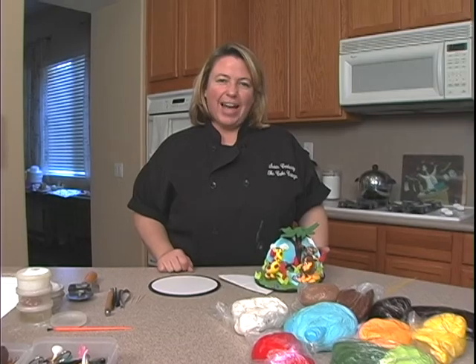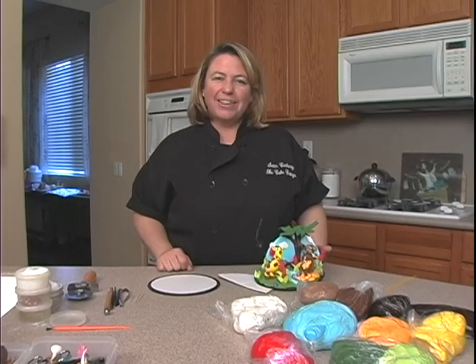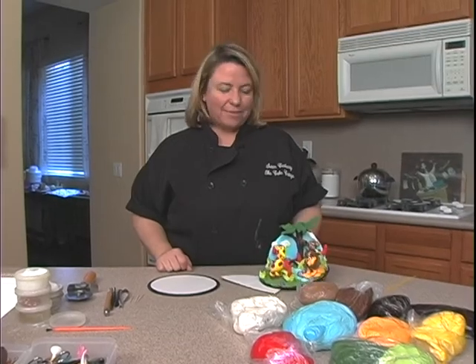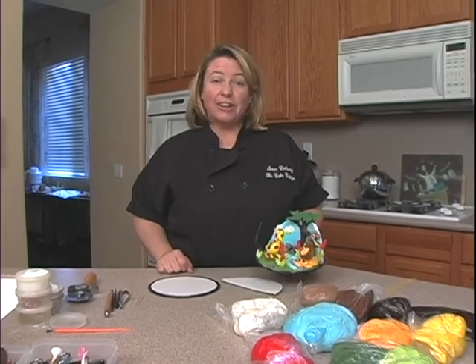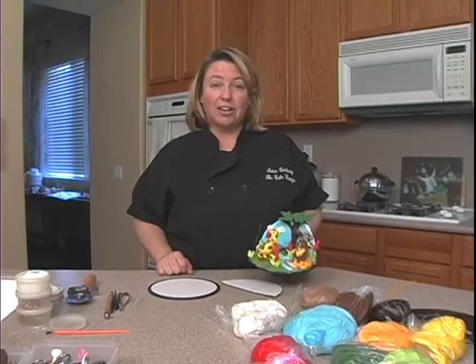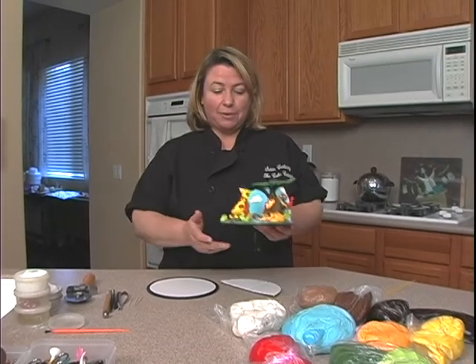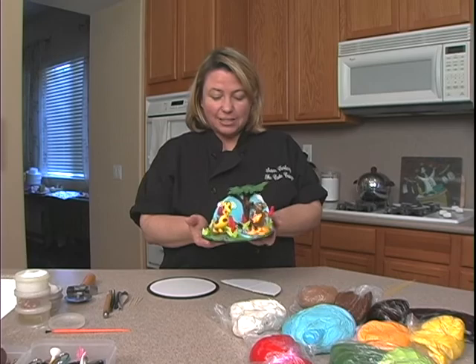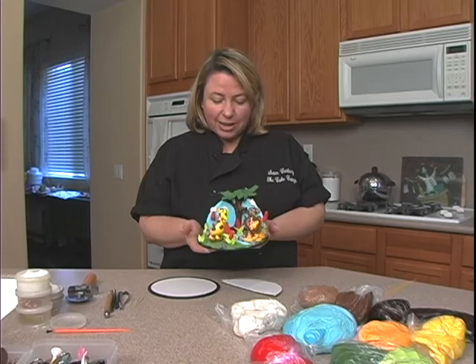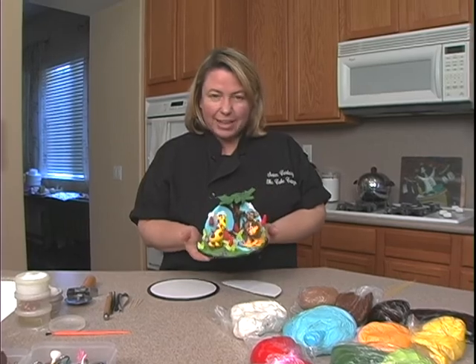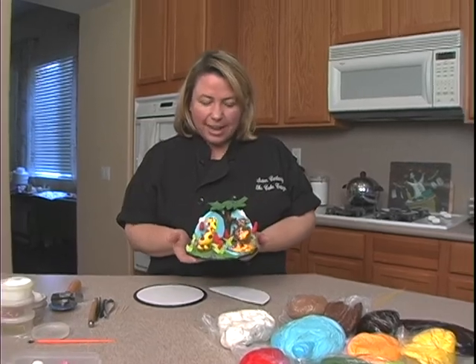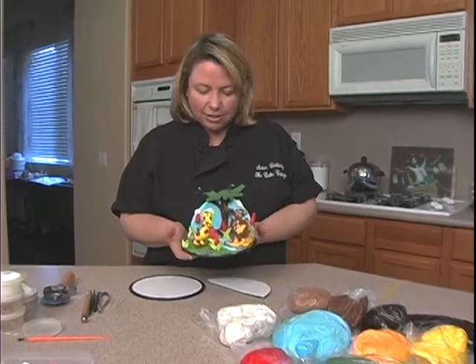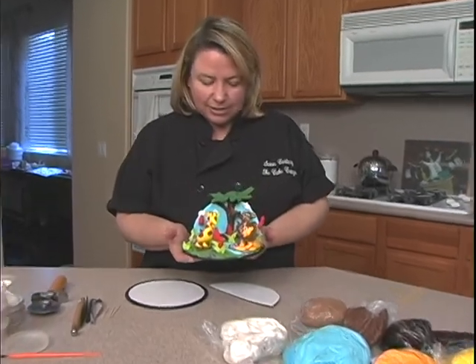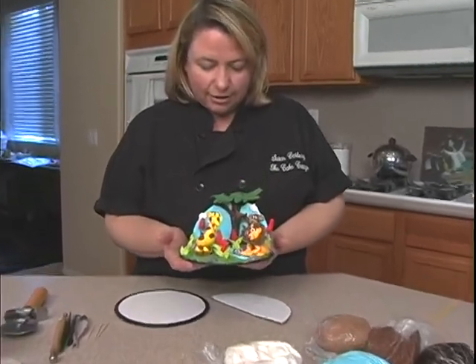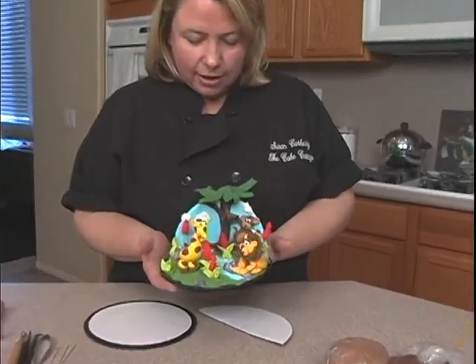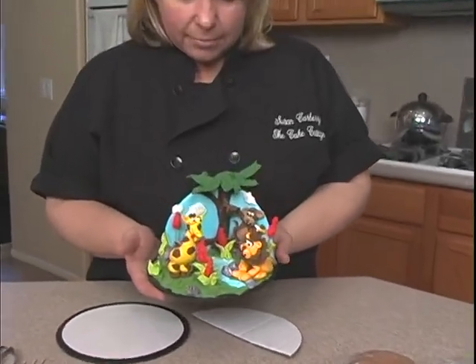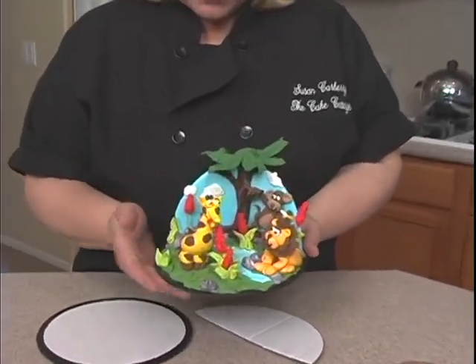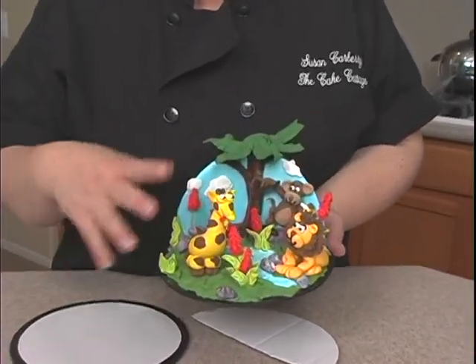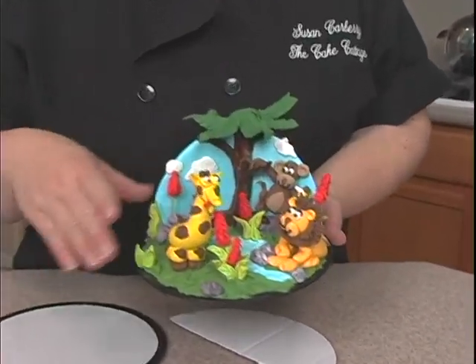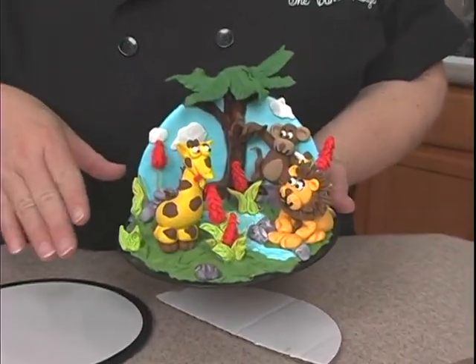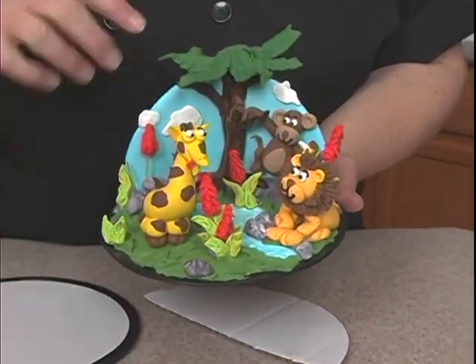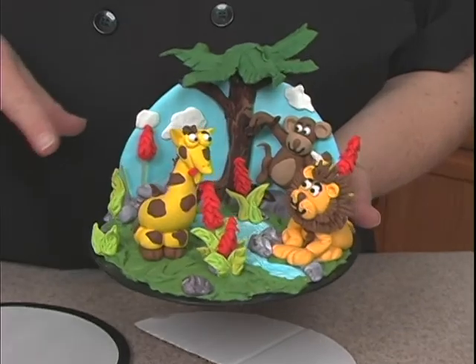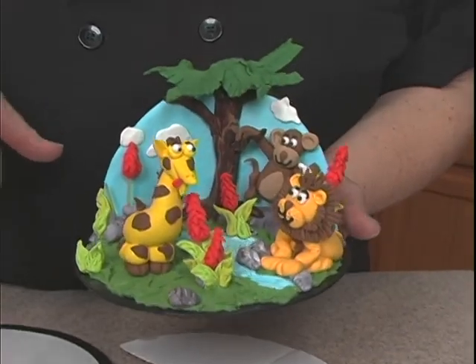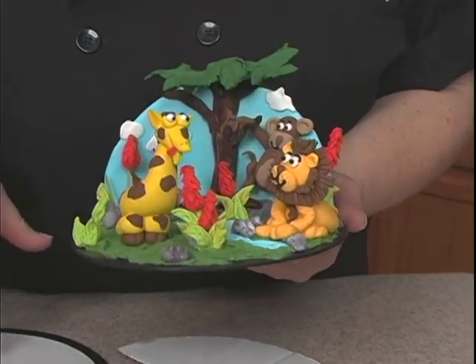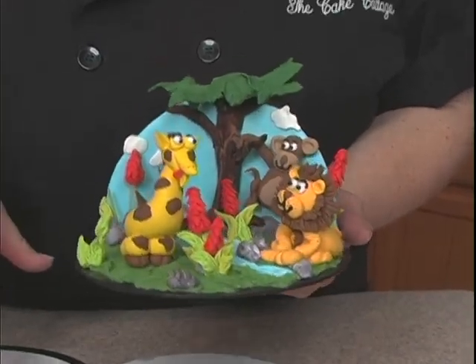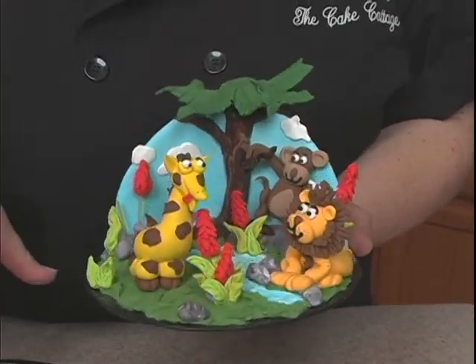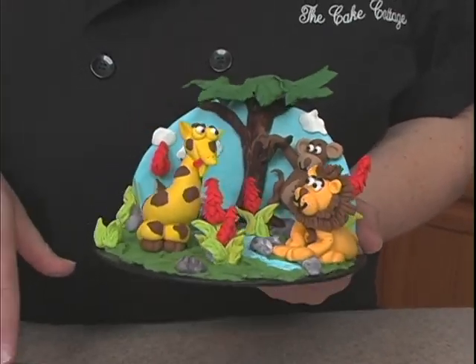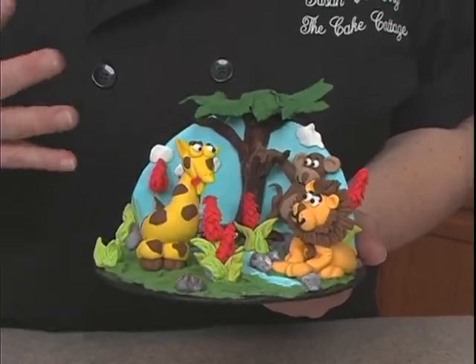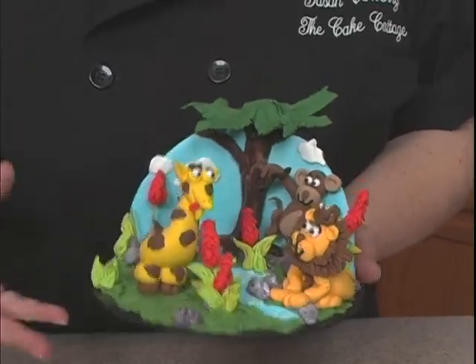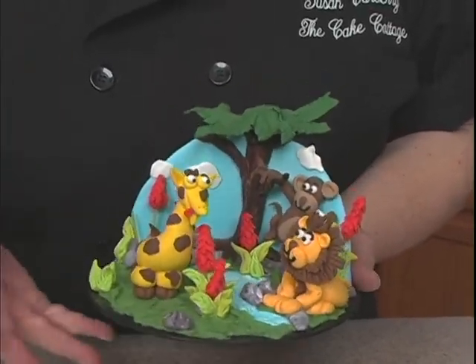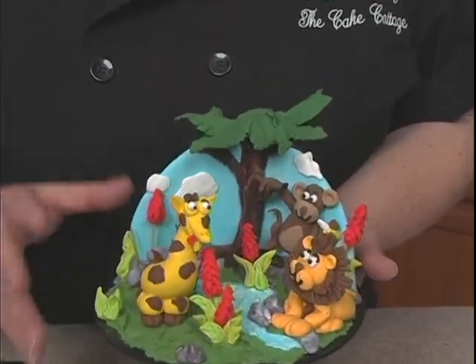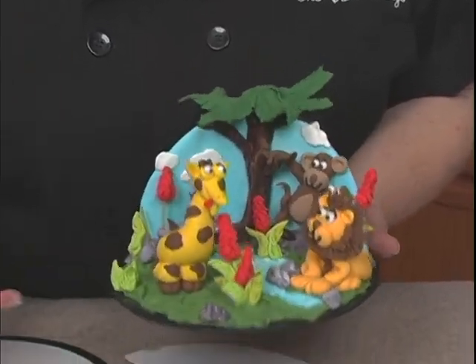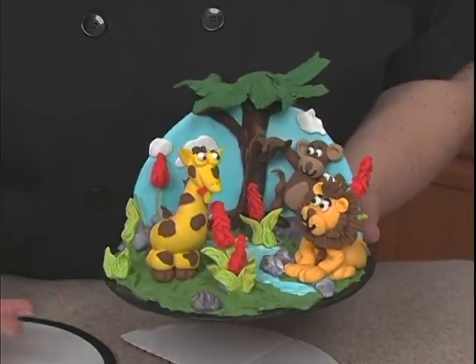Hi and welcome to Fondant Jungle Animals. This is what we're going to be making today — this cute little scene. The reason we're going to do it on a cardboard and make it a little scene like this is I pretty much just want to show you how to make the animals.